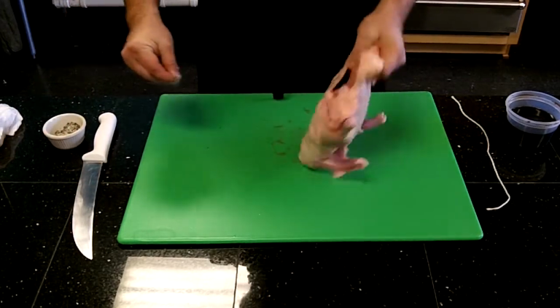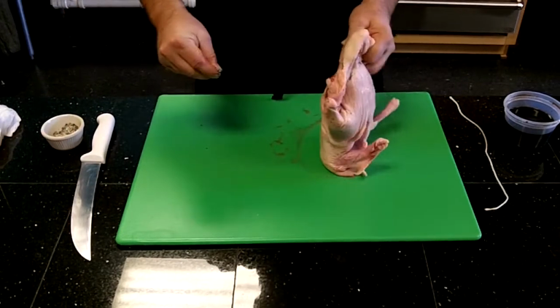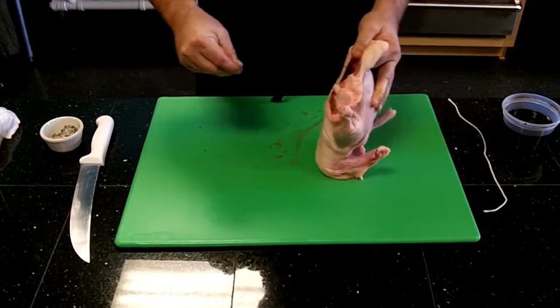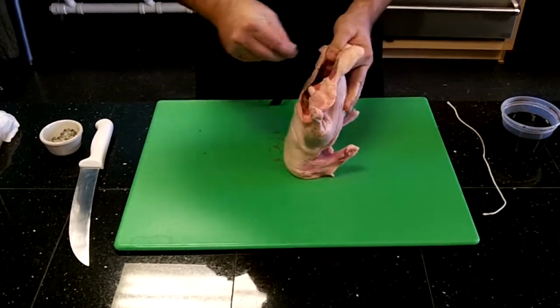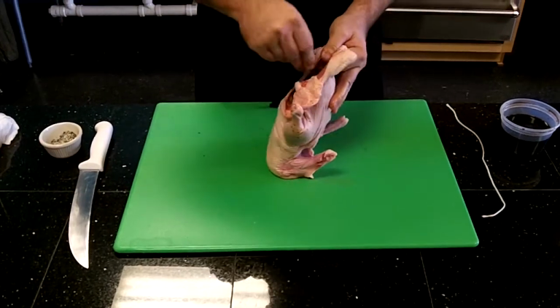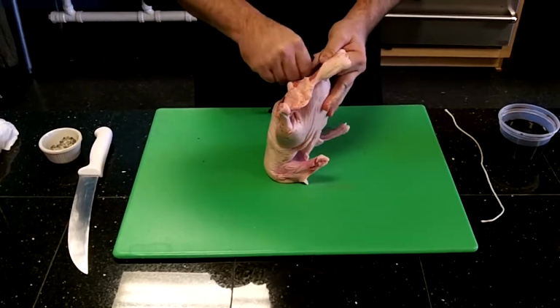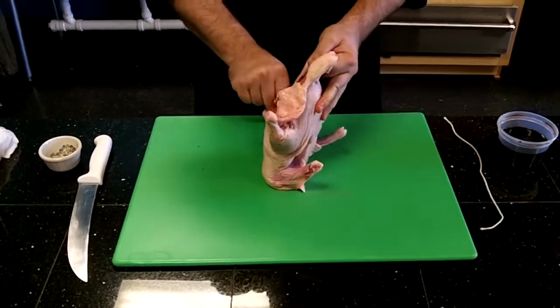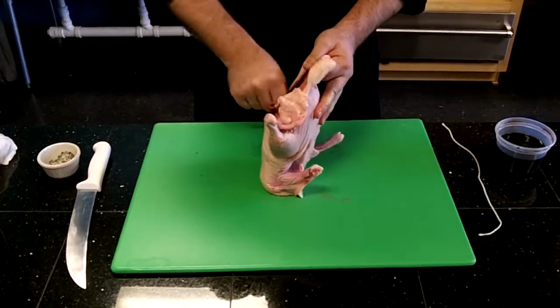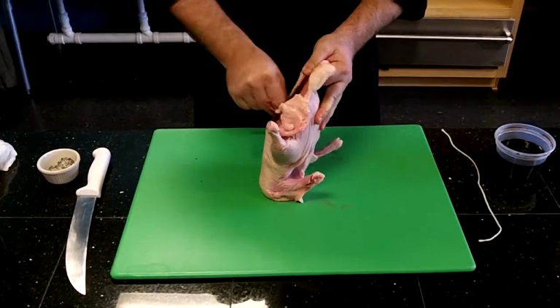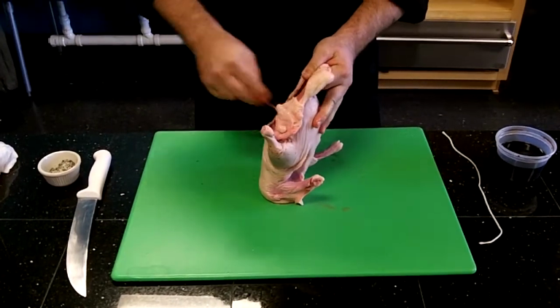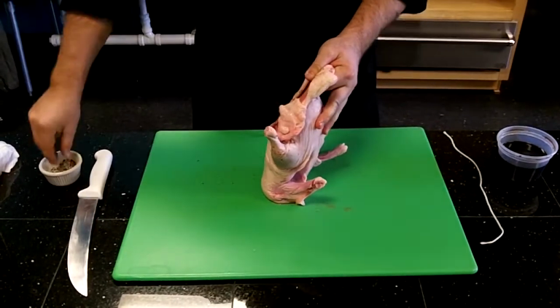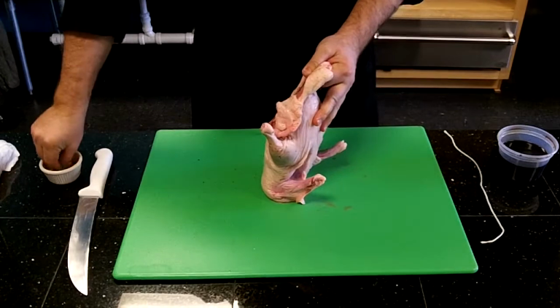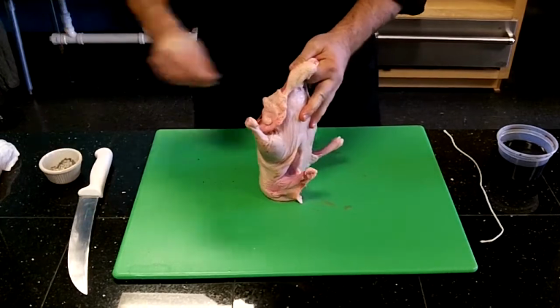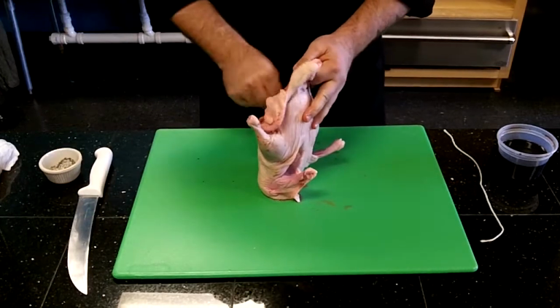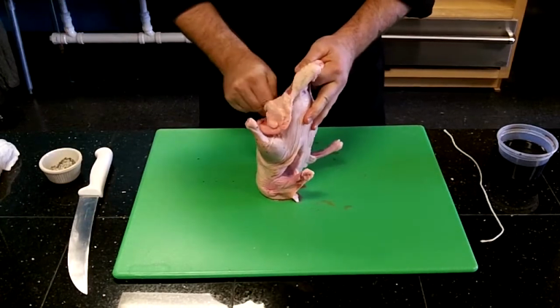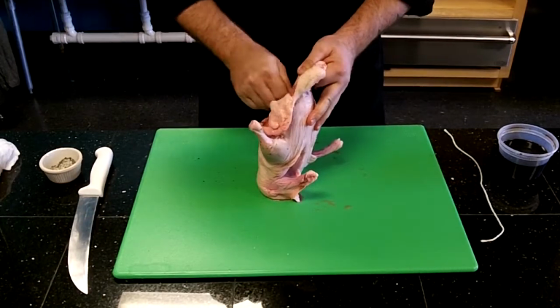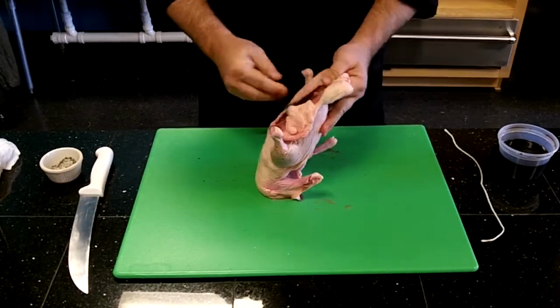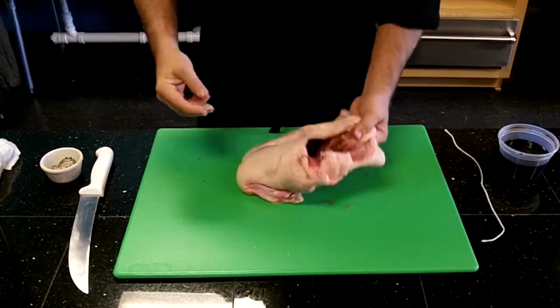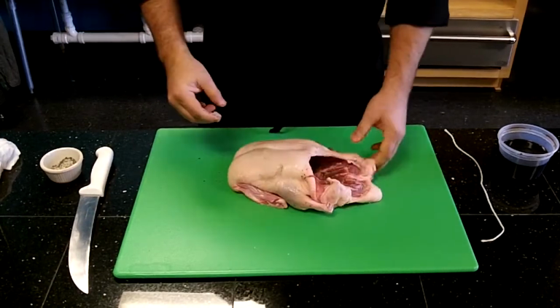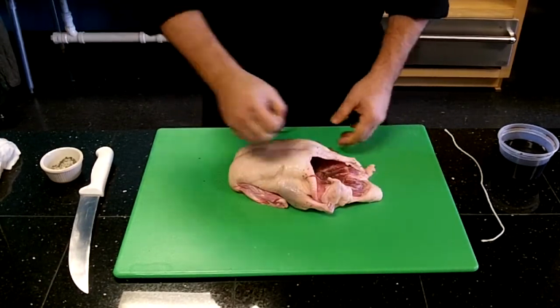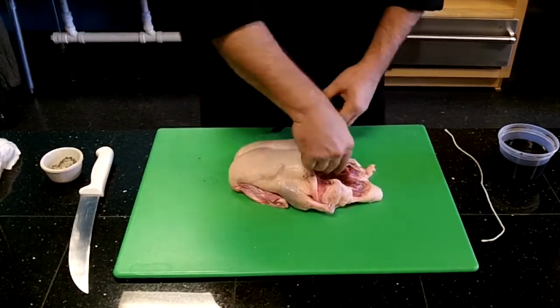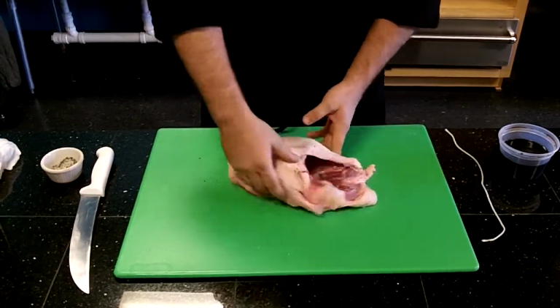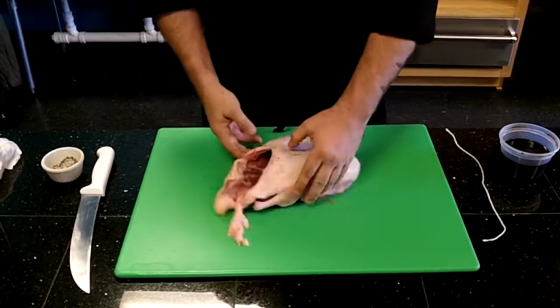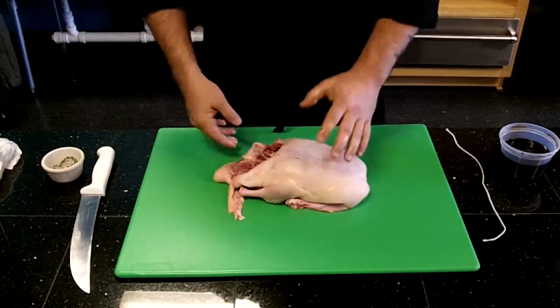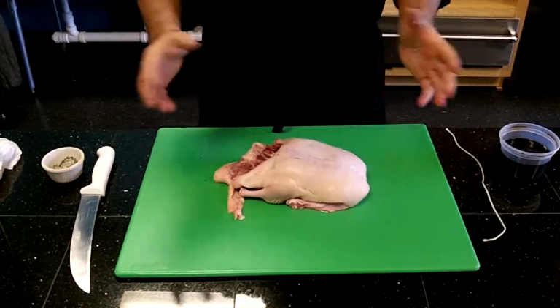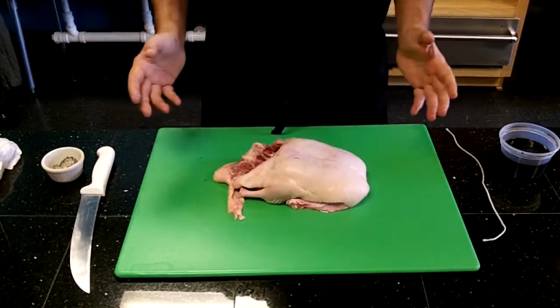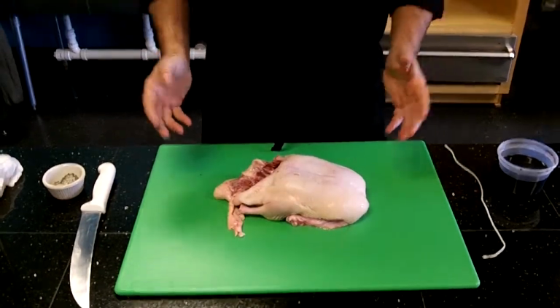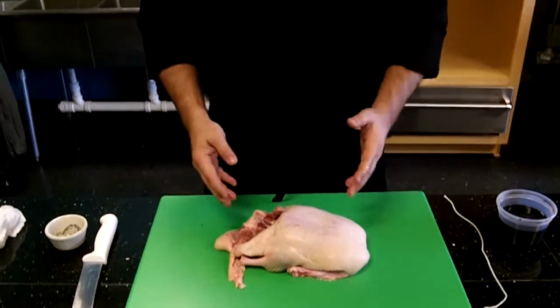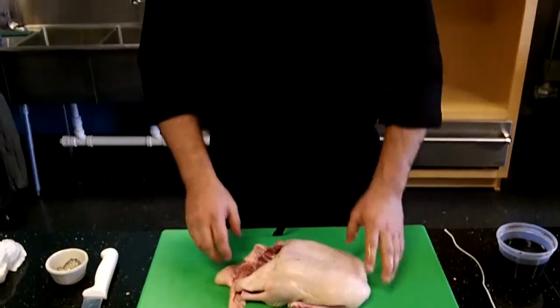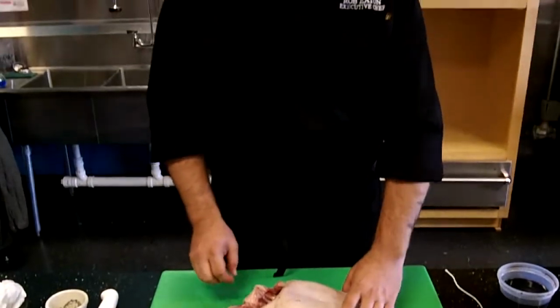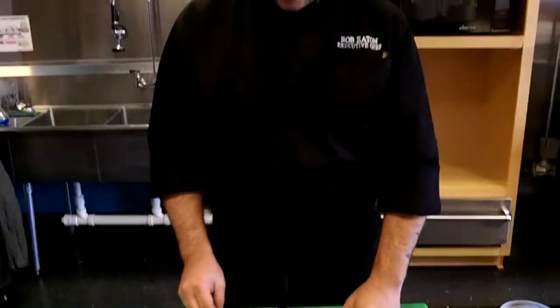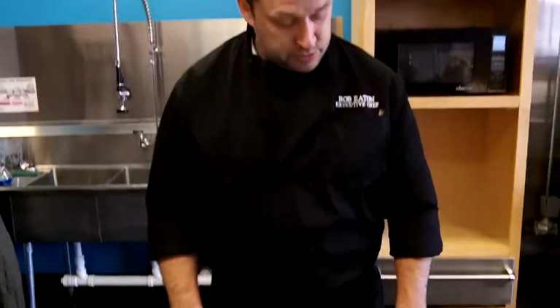First, I'm going to season the inside of the carcass using kosher salt and black pepper. You can use anything you want, but that's what I like to use.